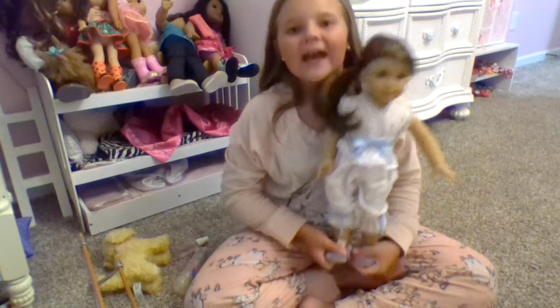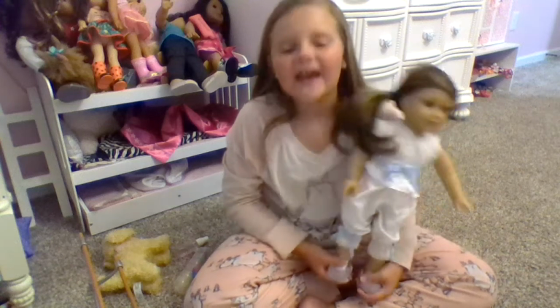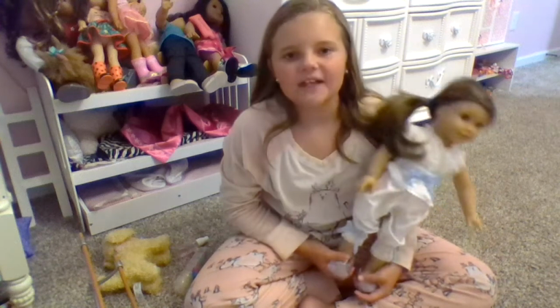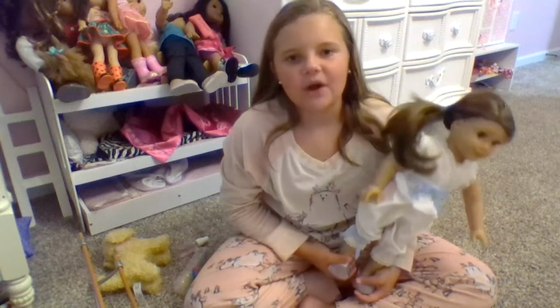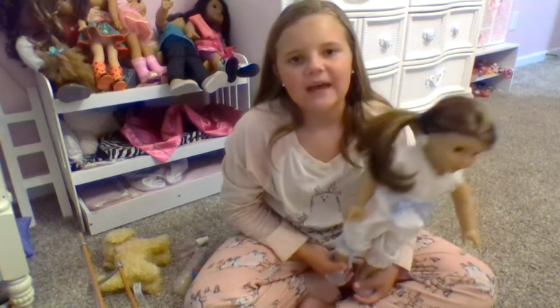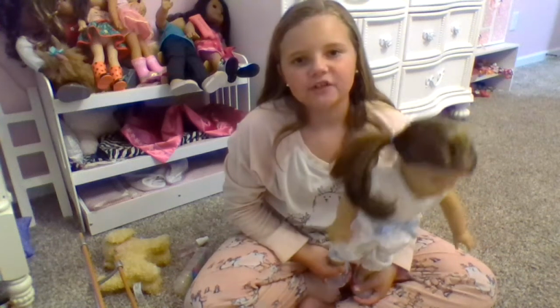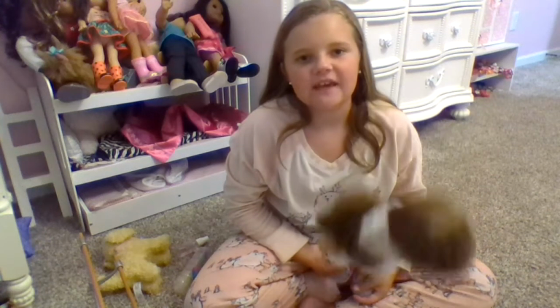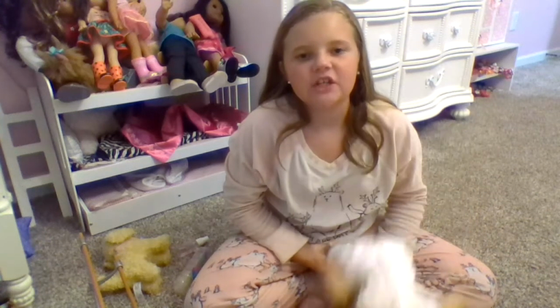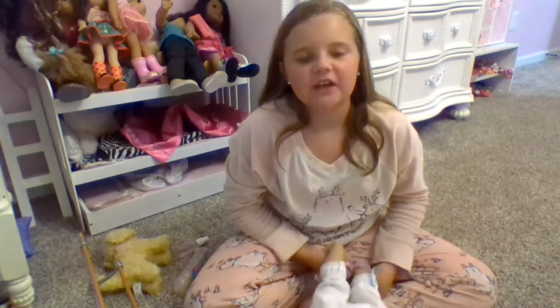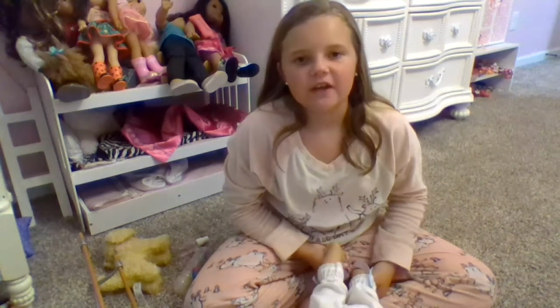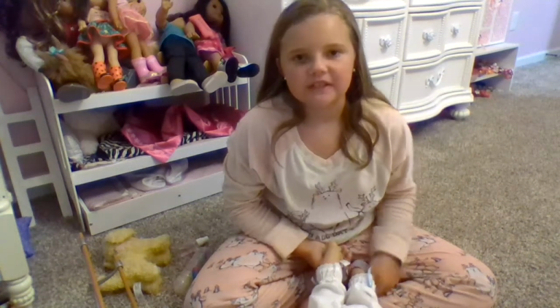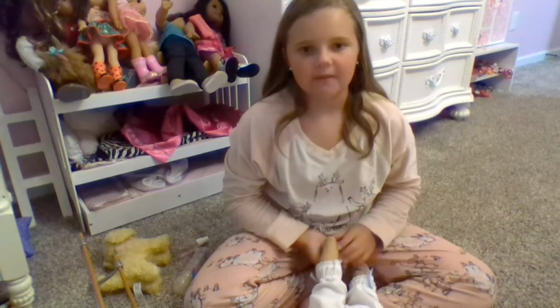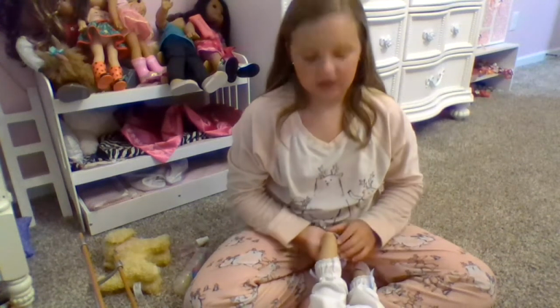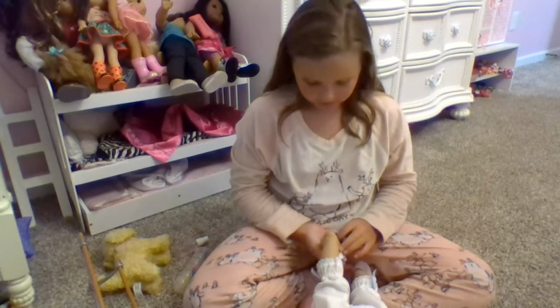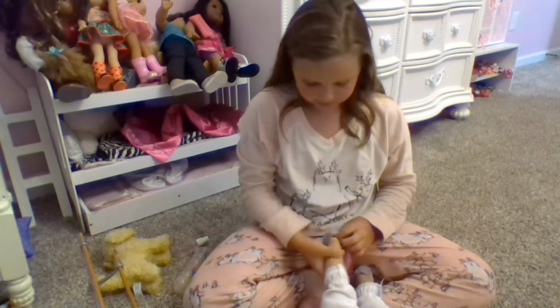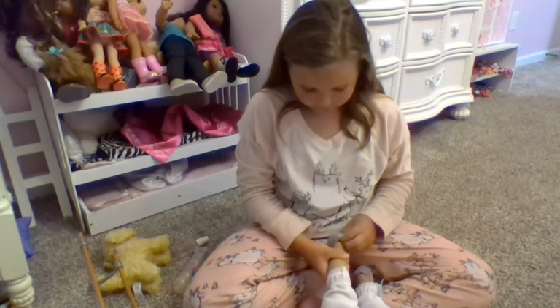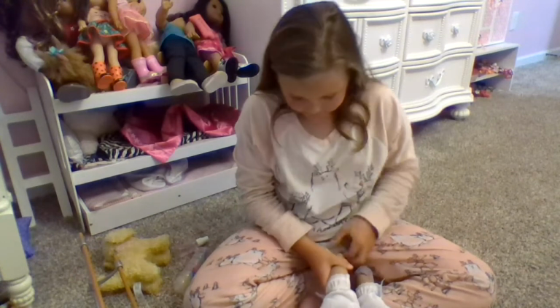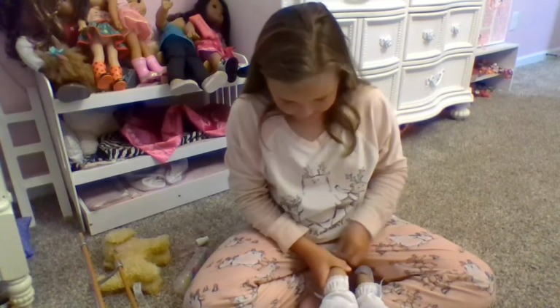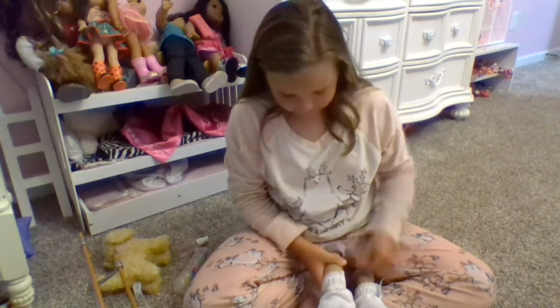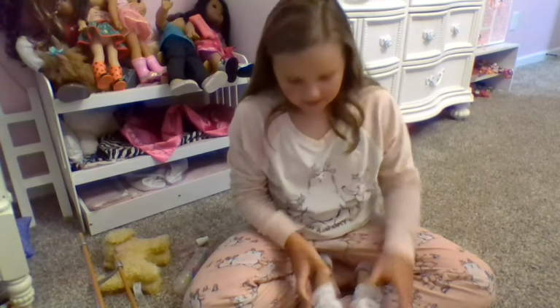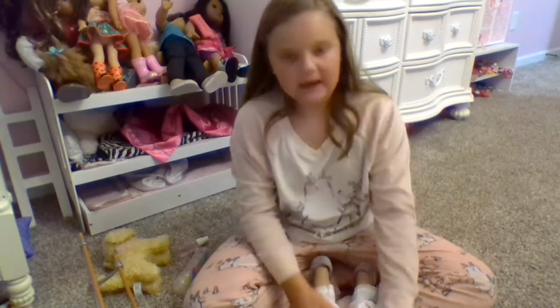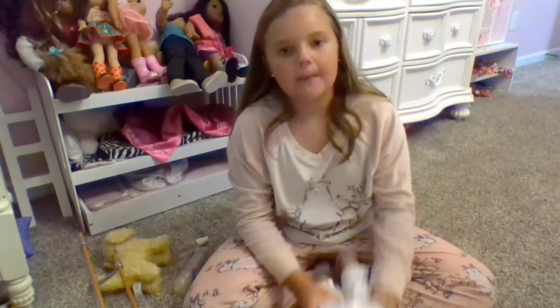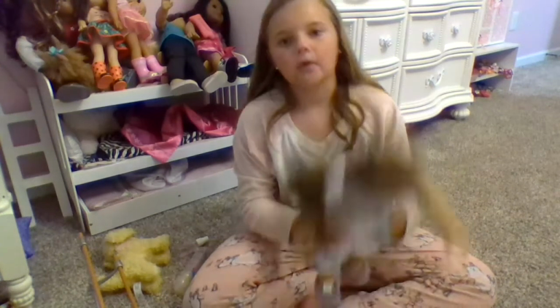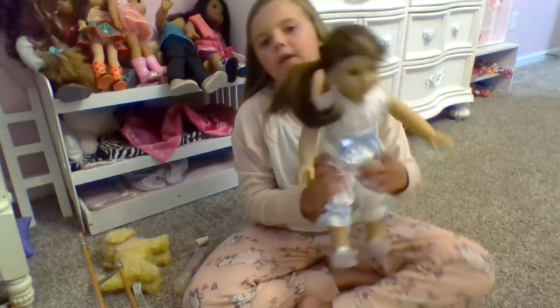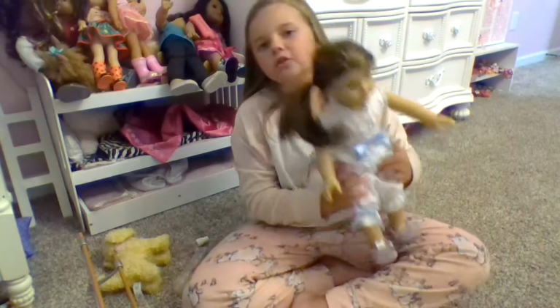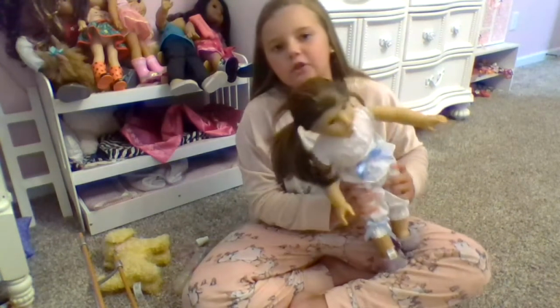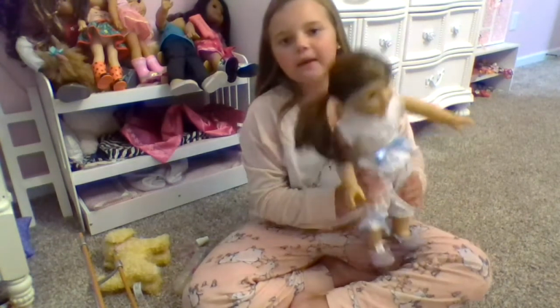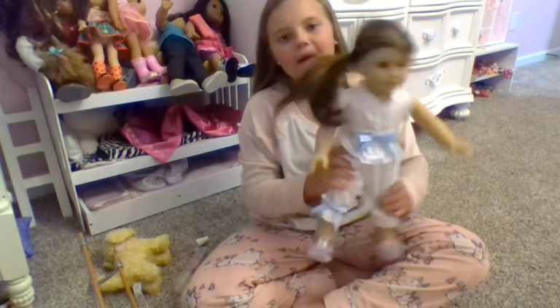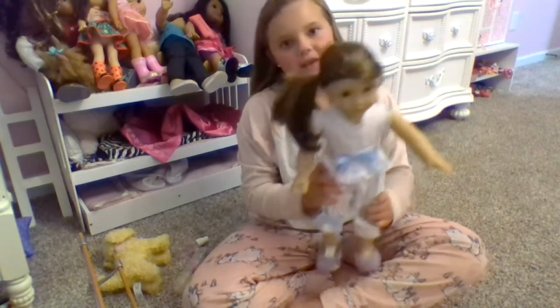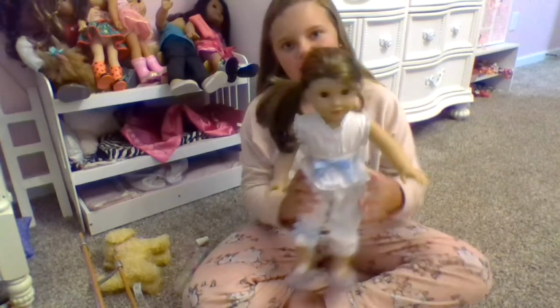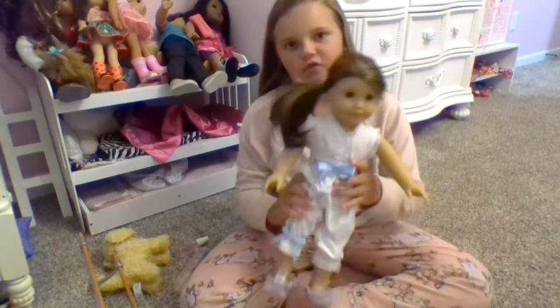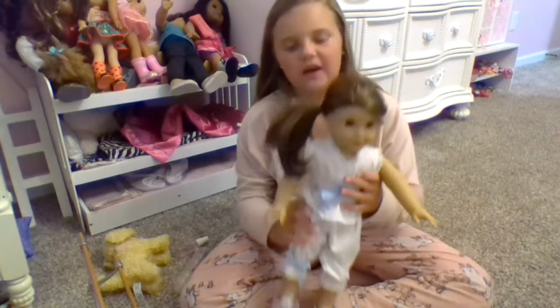Hey guys, welcome to Ashlyn's AG Channel. AG stands for American Girl. Today I am going to have ballet class with Joss.